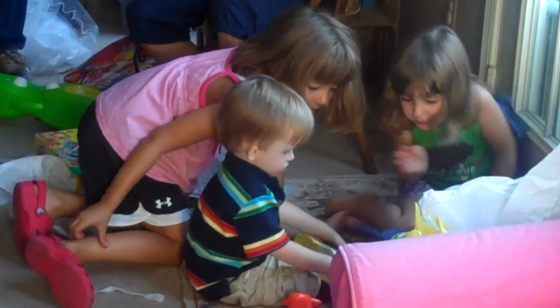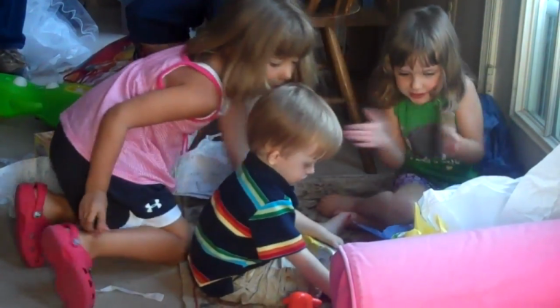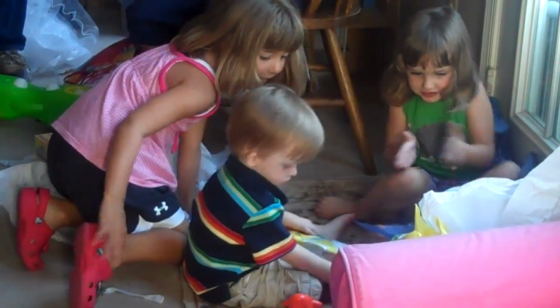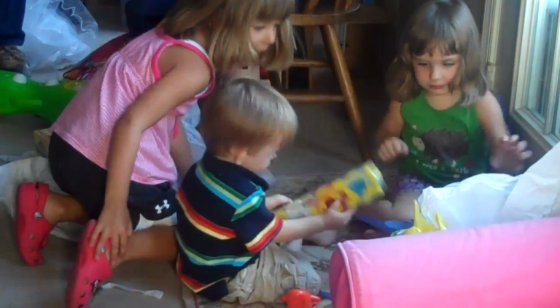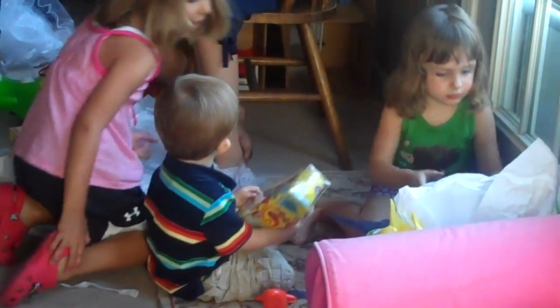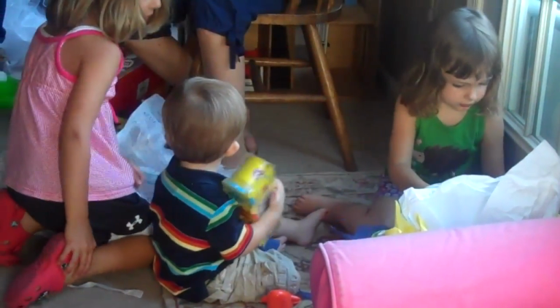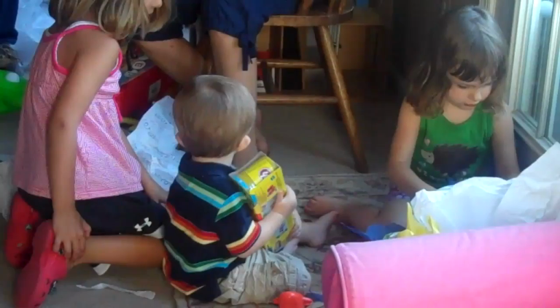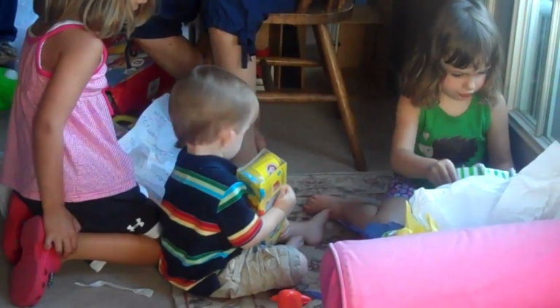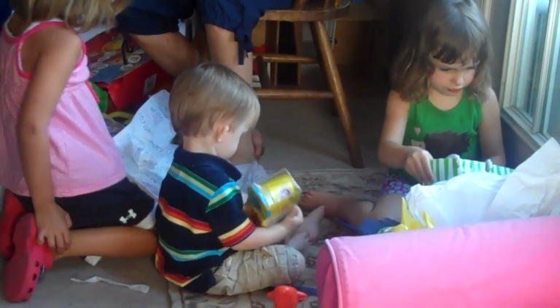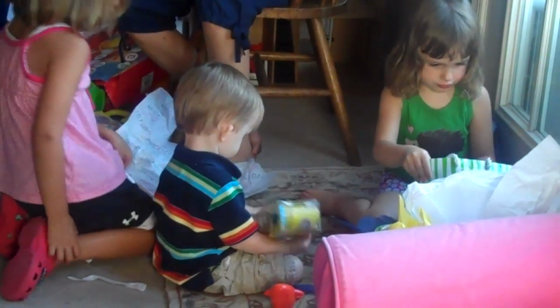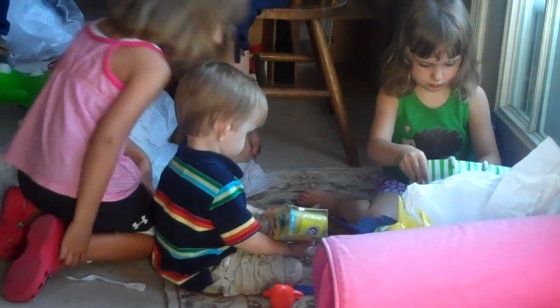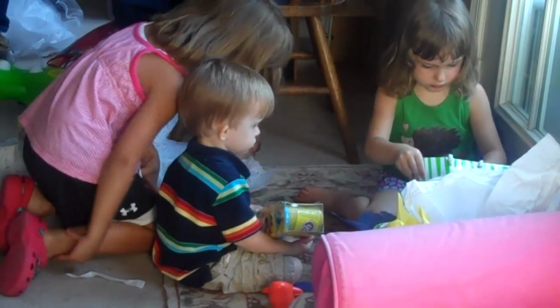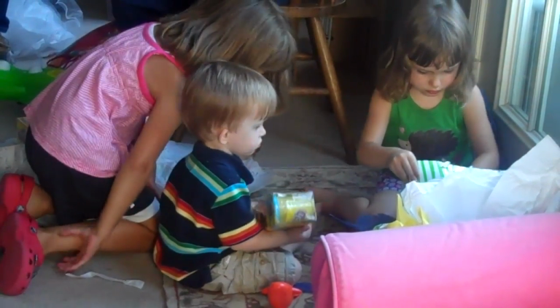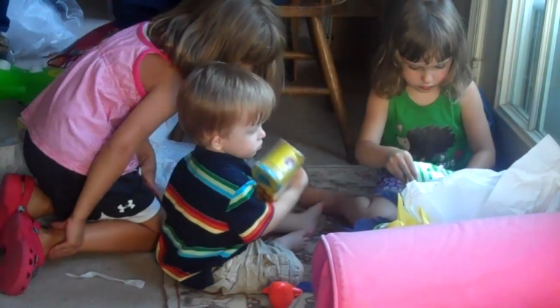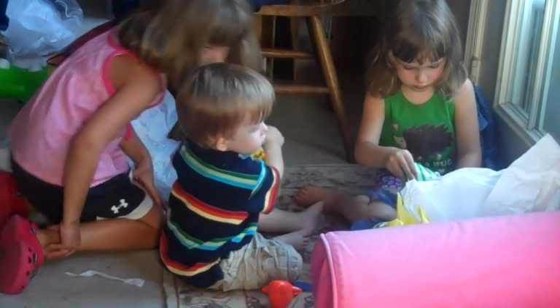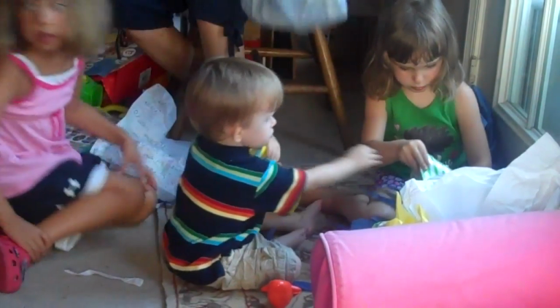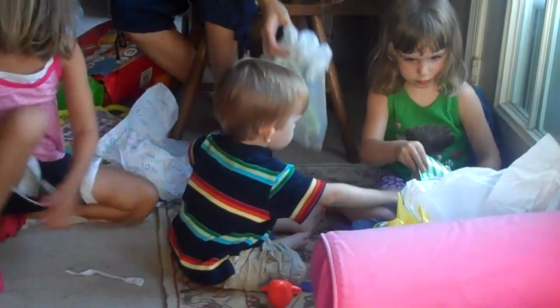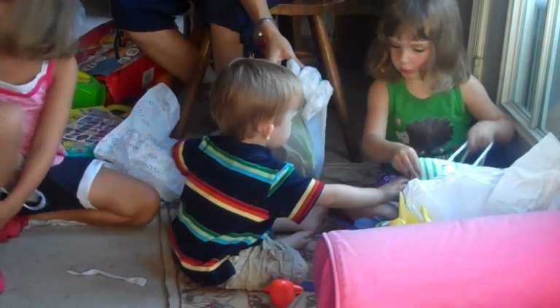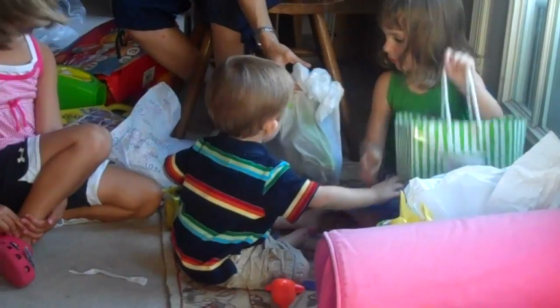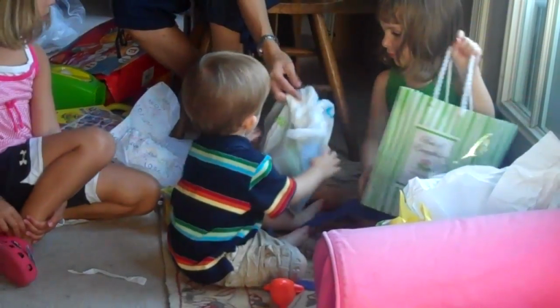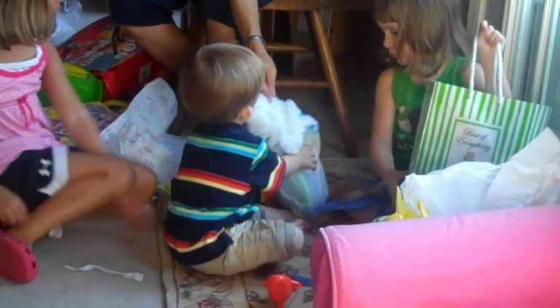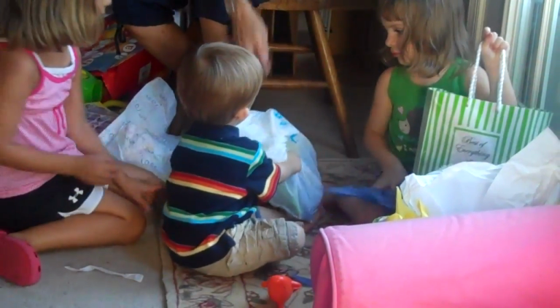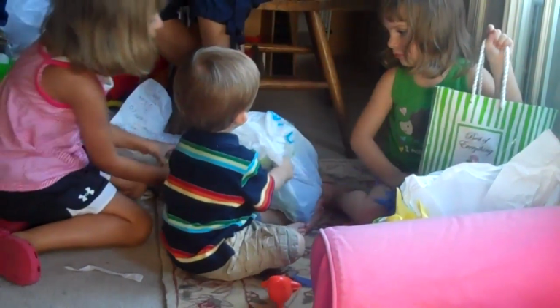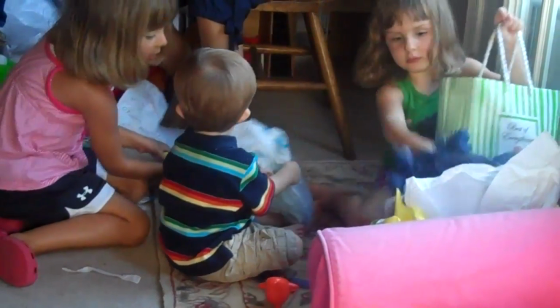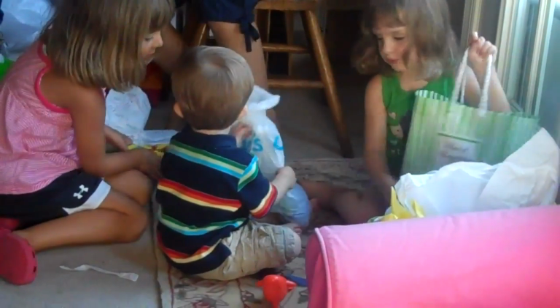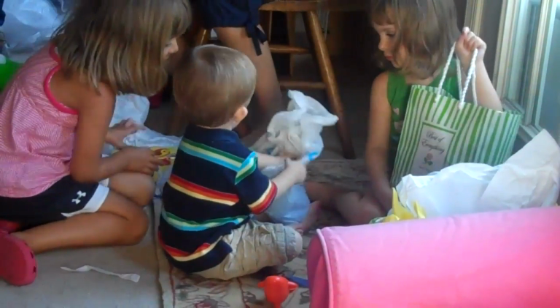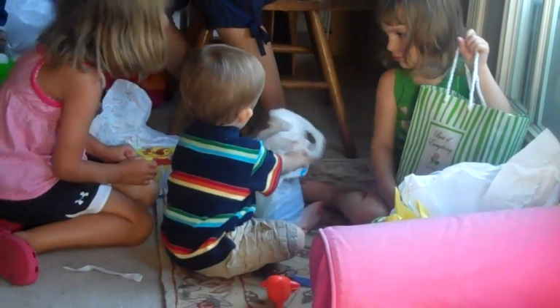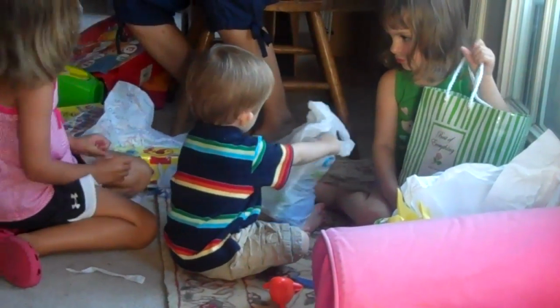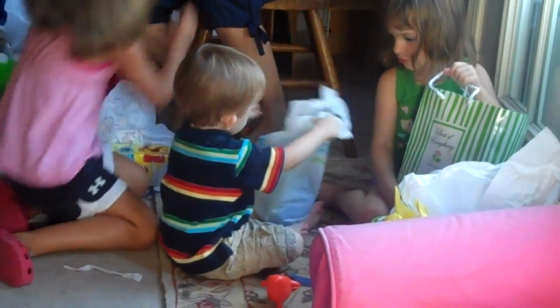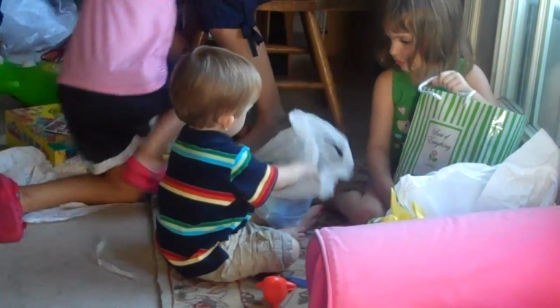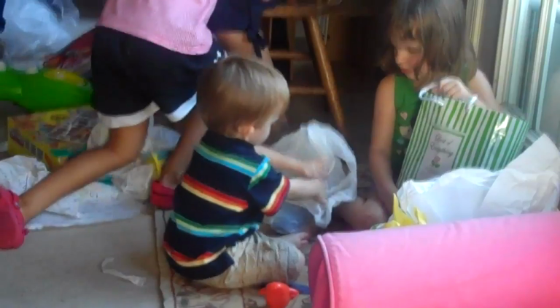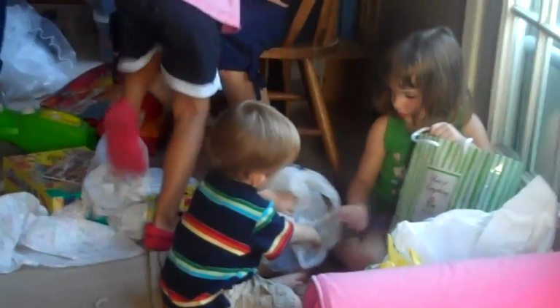Yay! More Play-Doh! Play-Doh! You can never have enough Play-Doh, right? That's true. Taylor, he's got one up here. Here, let him do this. Taylor wants to open his next. Open it up, JJ.